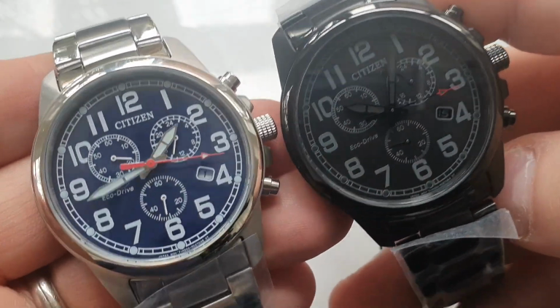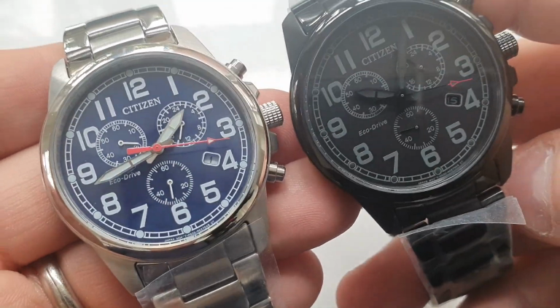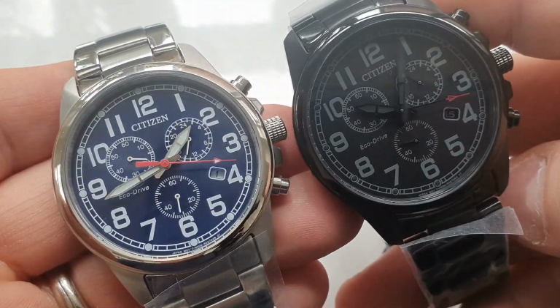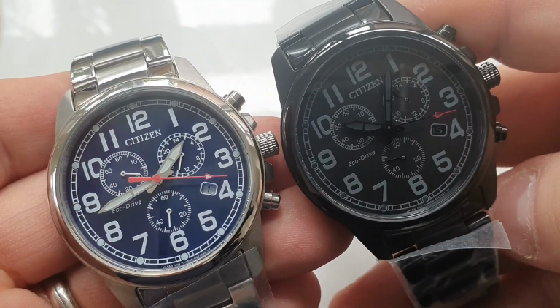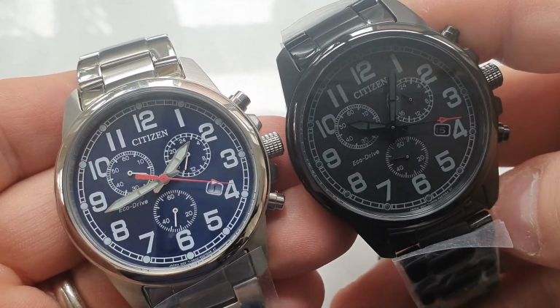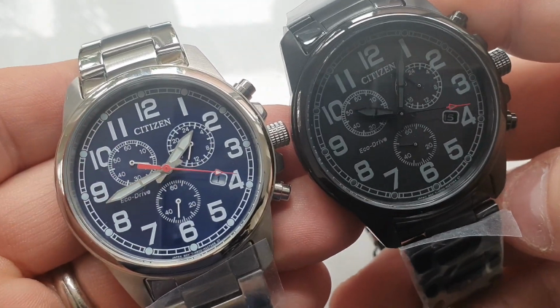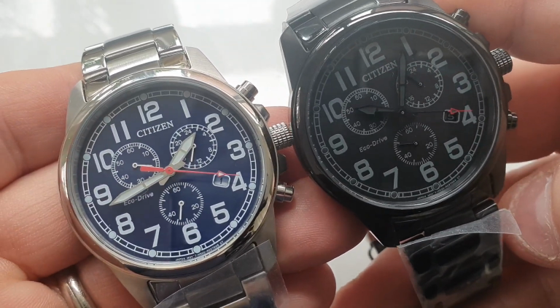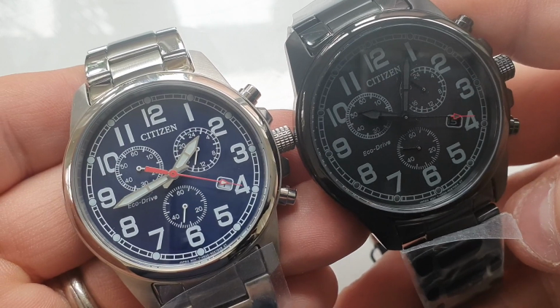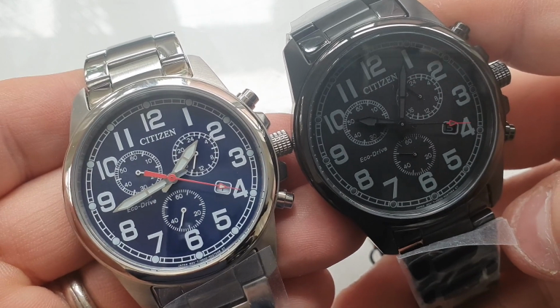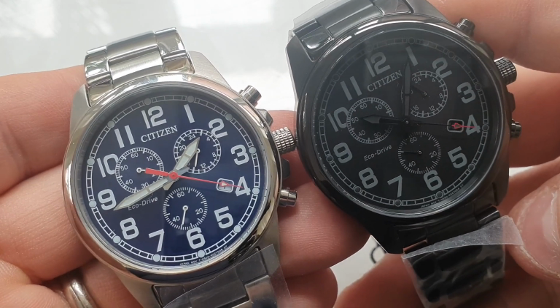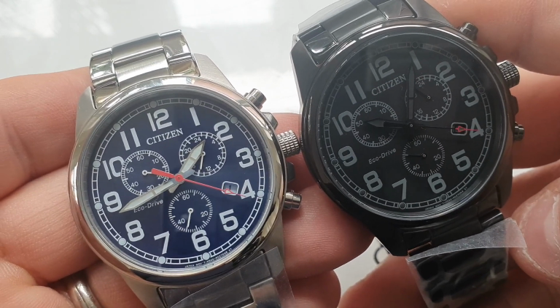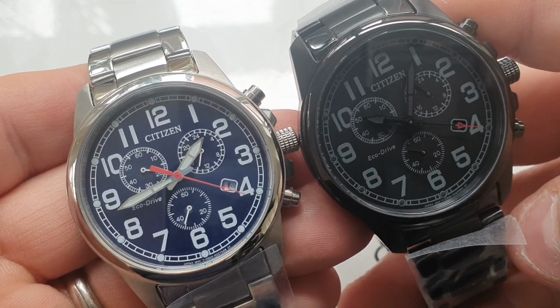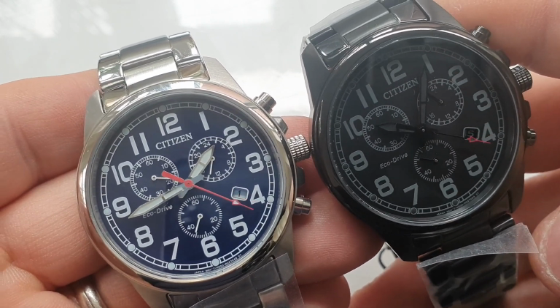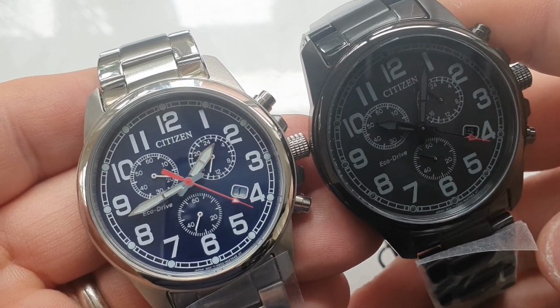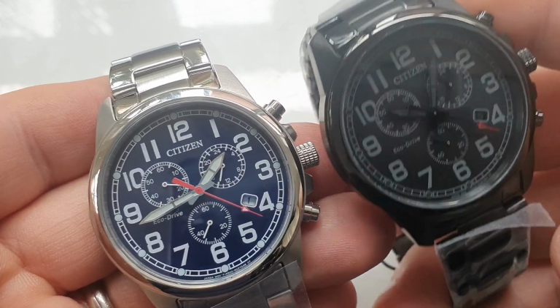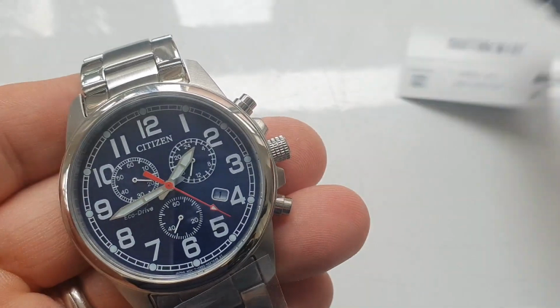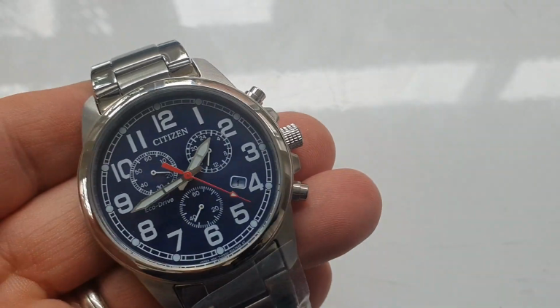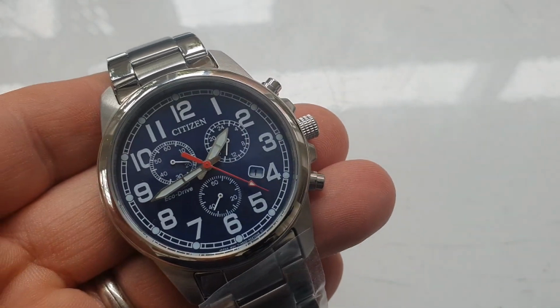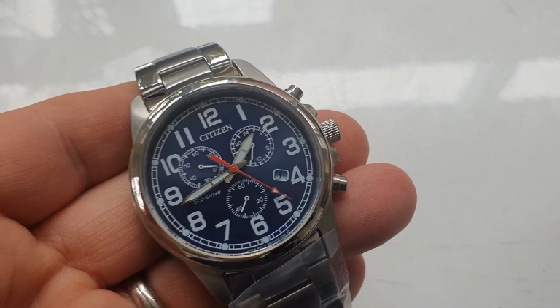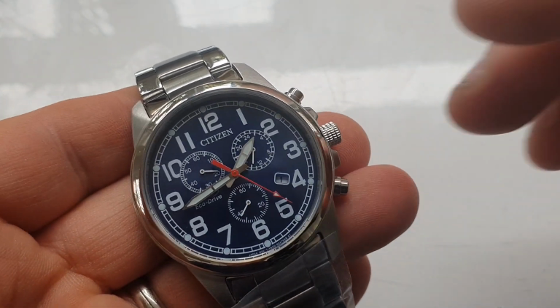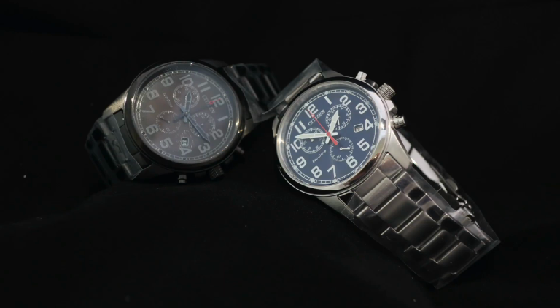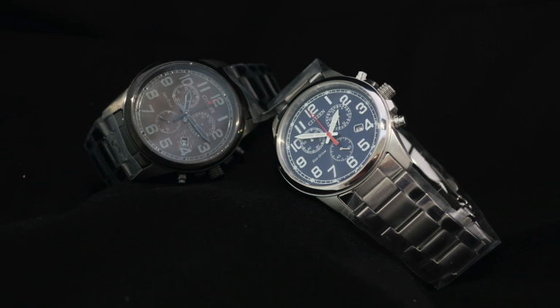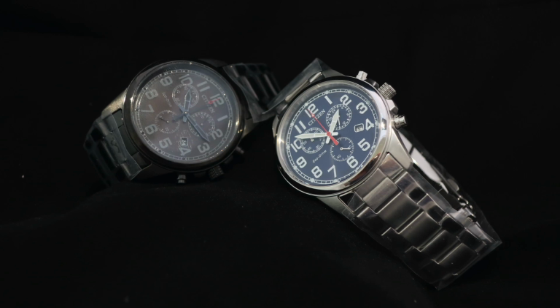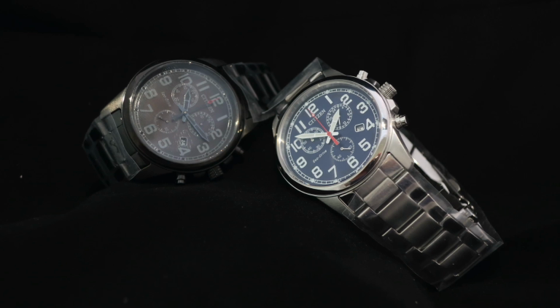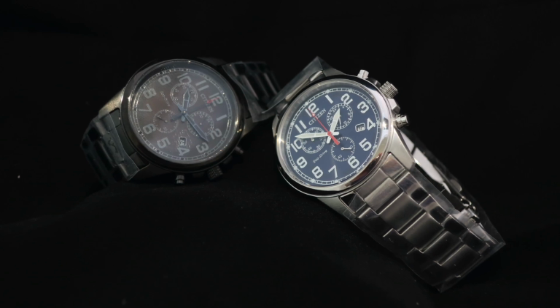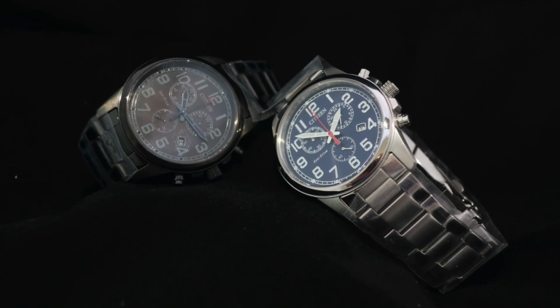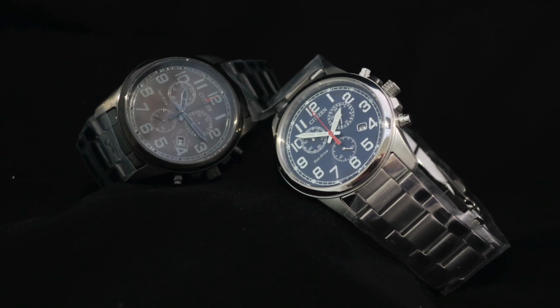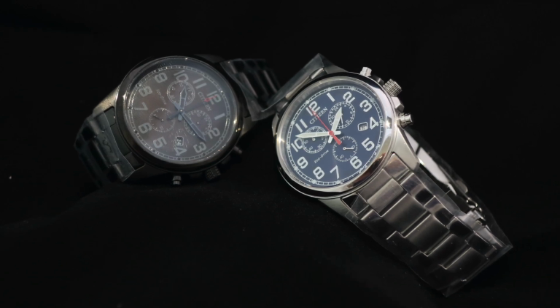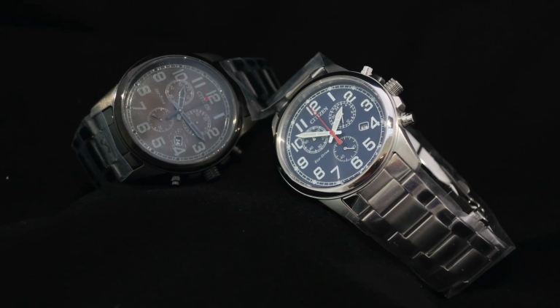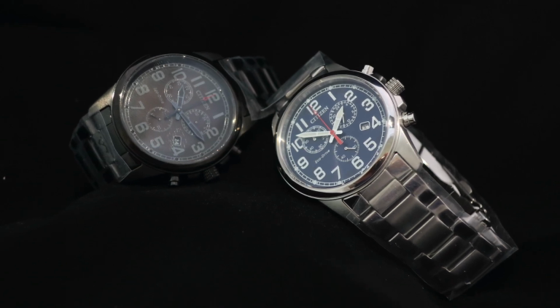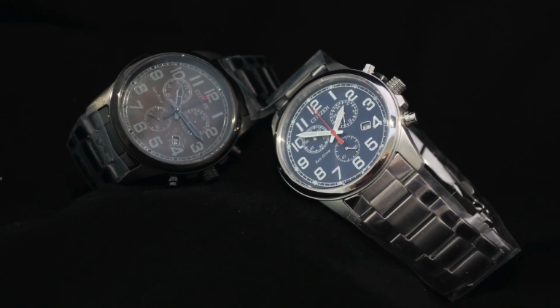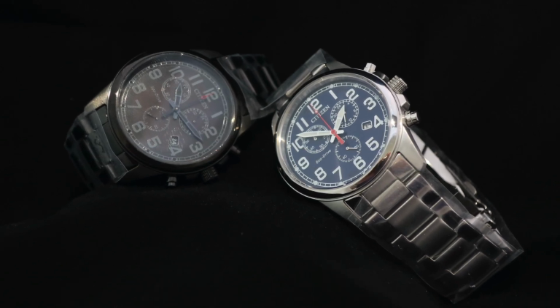As you can see here, this watch is ticking with the usual second hand movement, but that is actually the chronograph. I'll just stop it for you there and then you can see it reset.